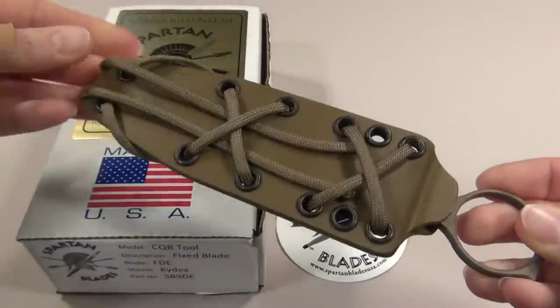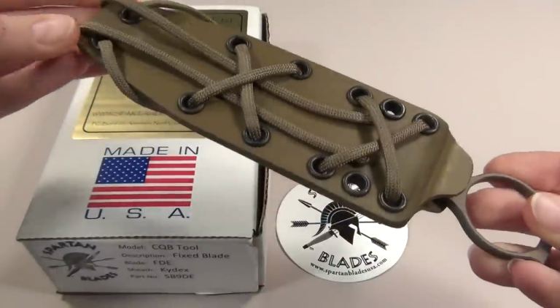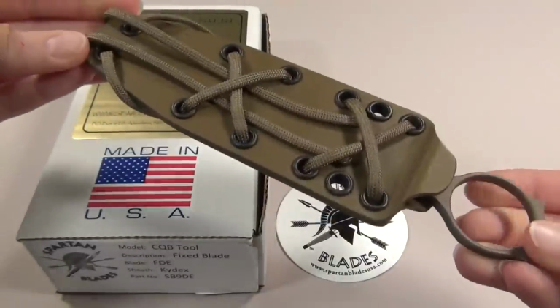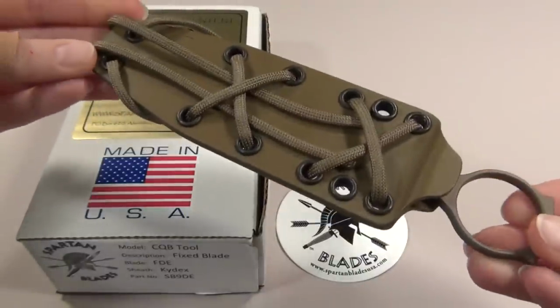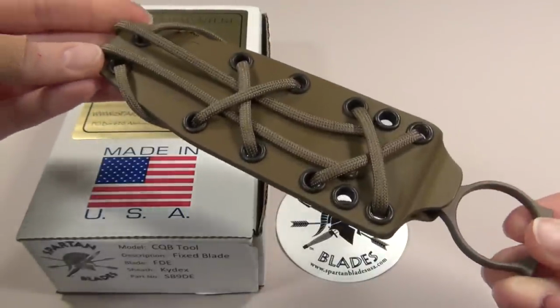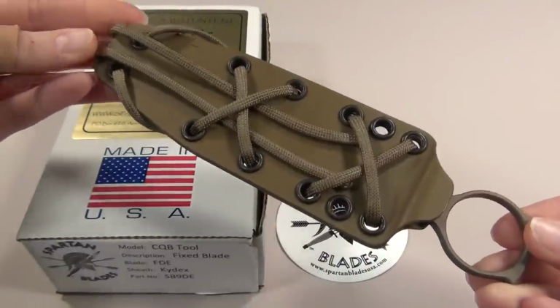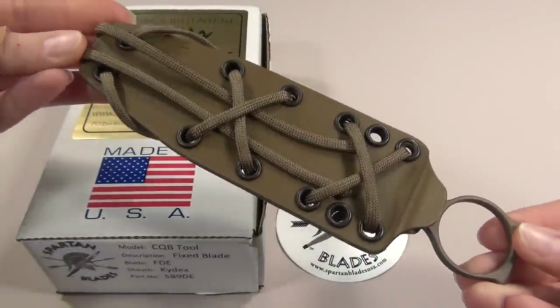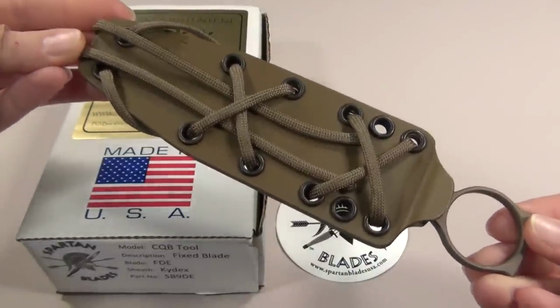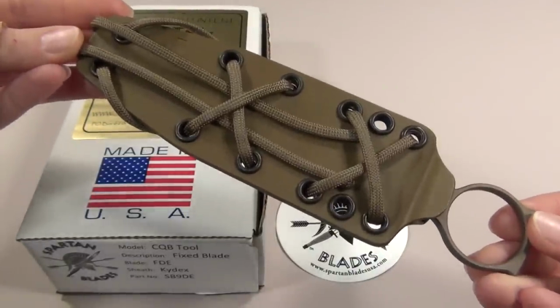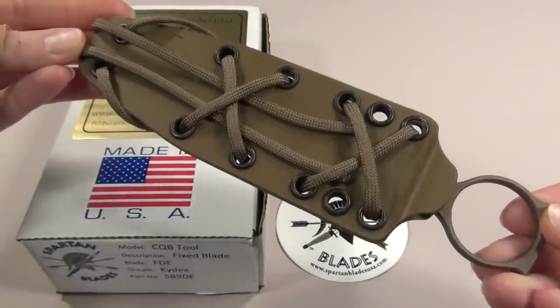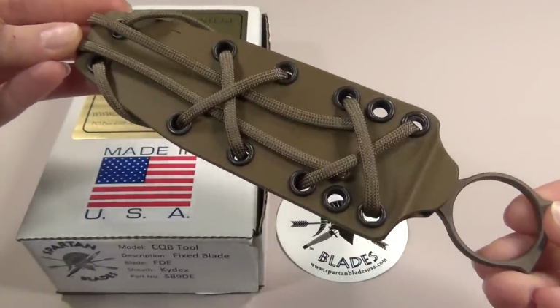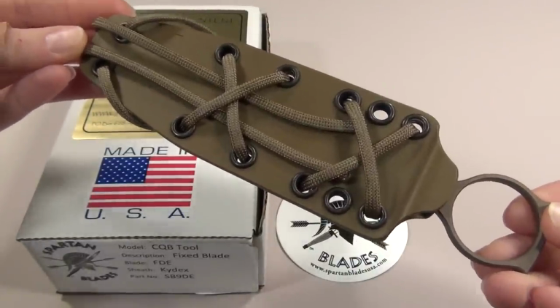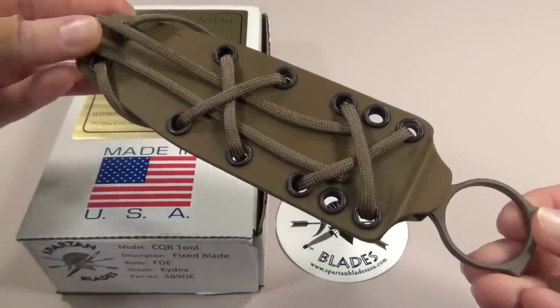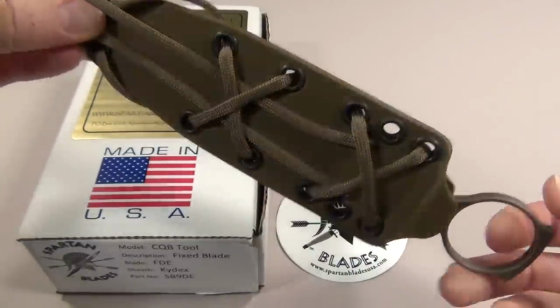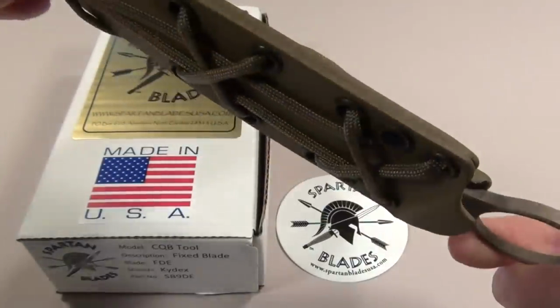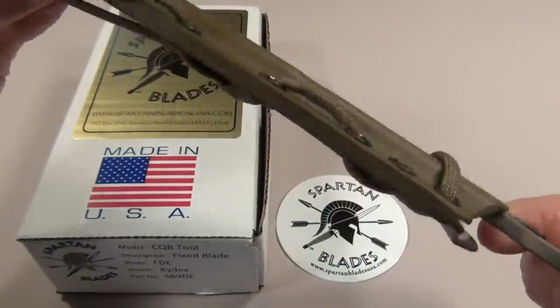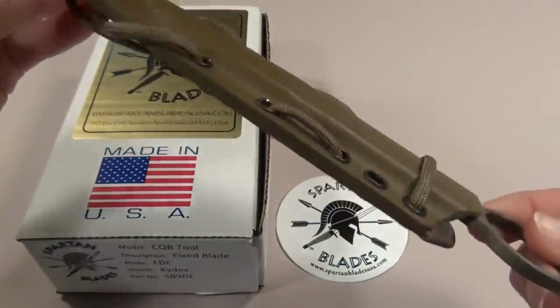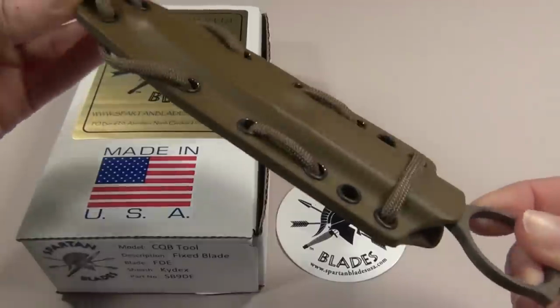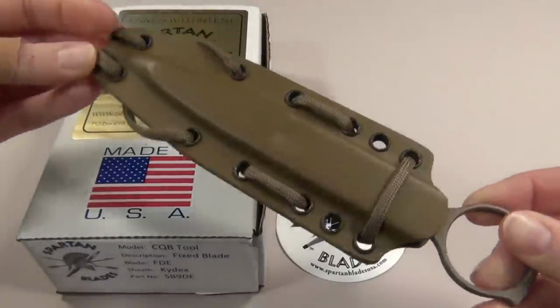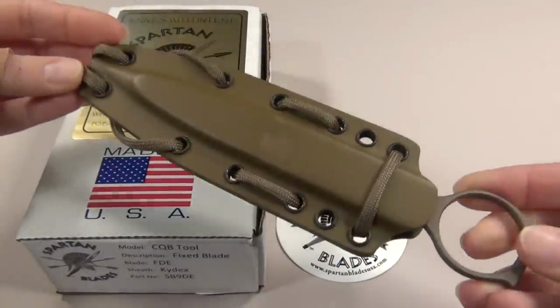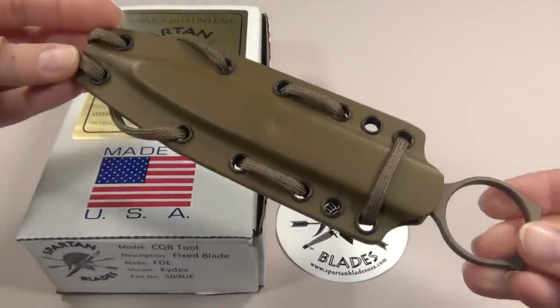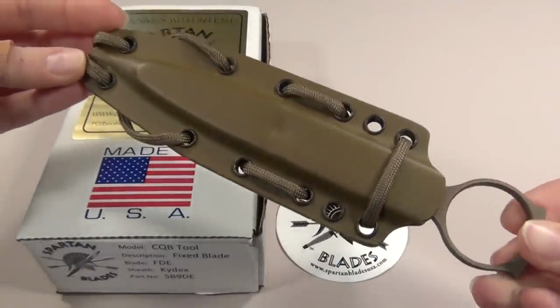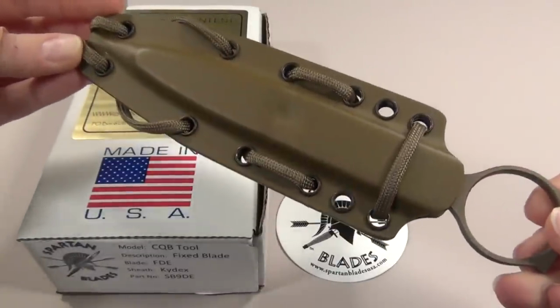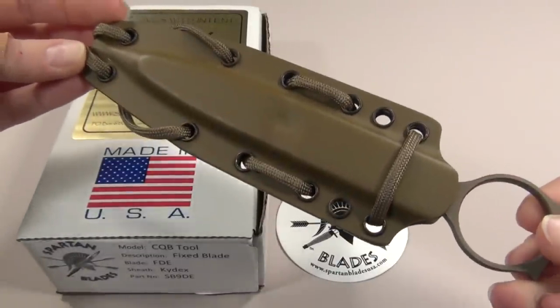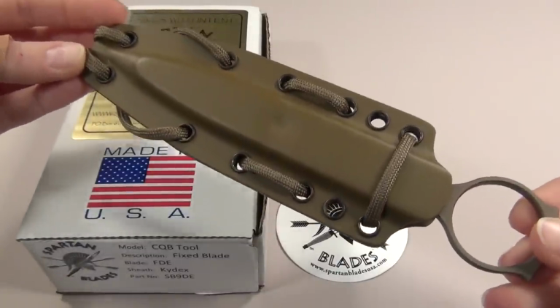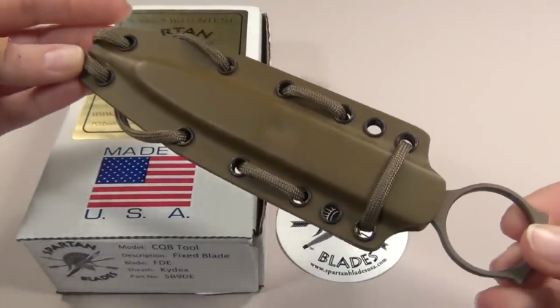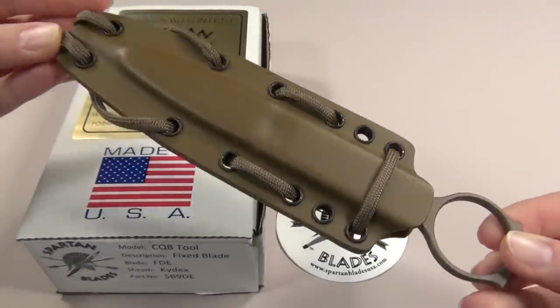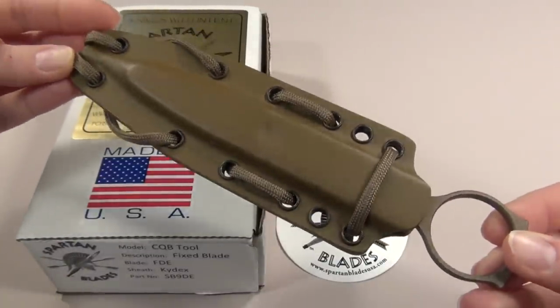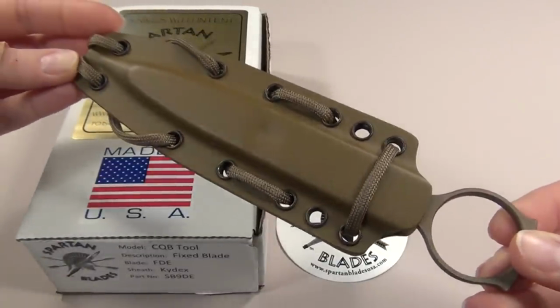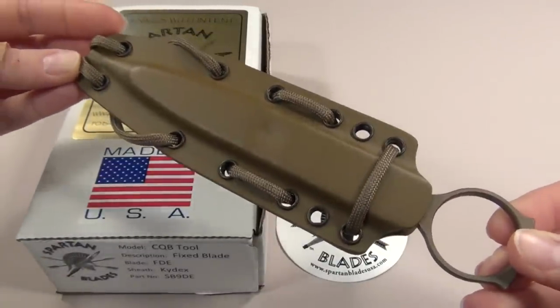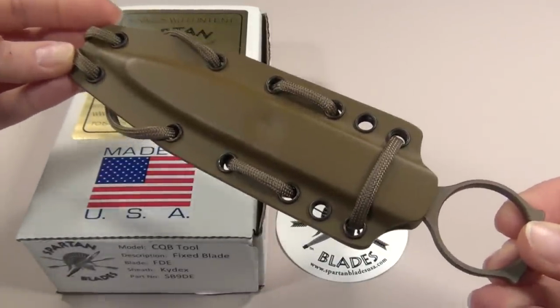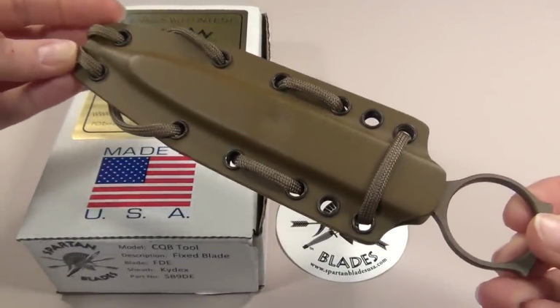So you can probably guess from the name, this dagger has a very specific purpose. It's meant for stabbing an attacker who's right up next to you in close quarters, so you can get him off of you quickly and then transition back to your primary weapon.